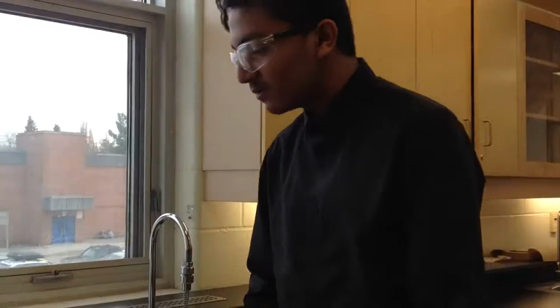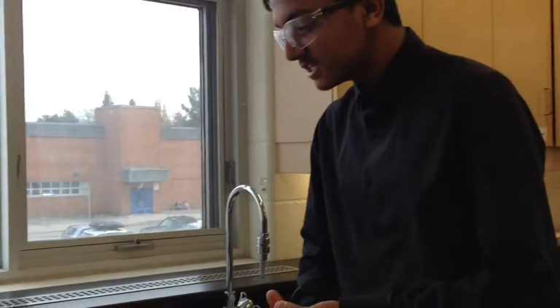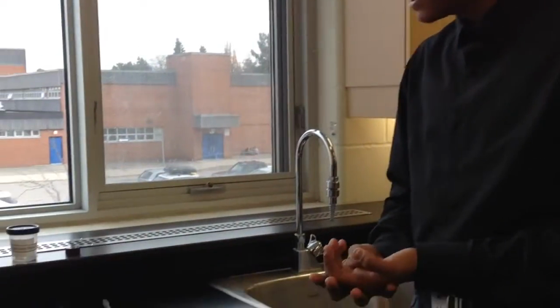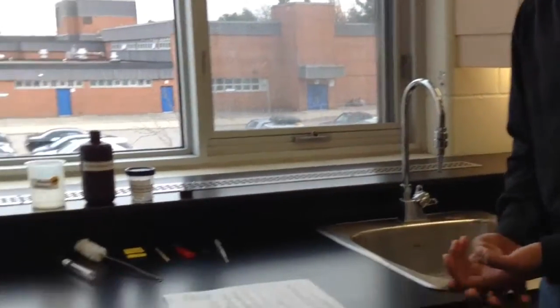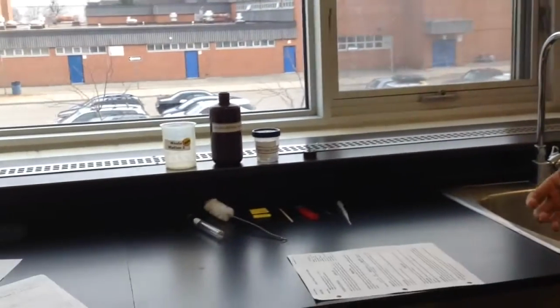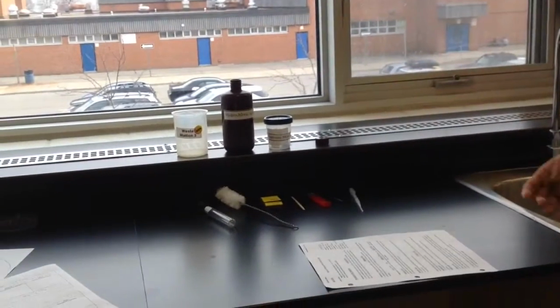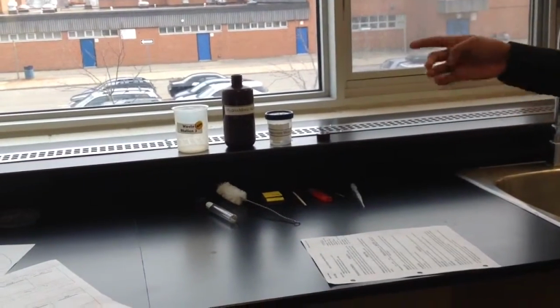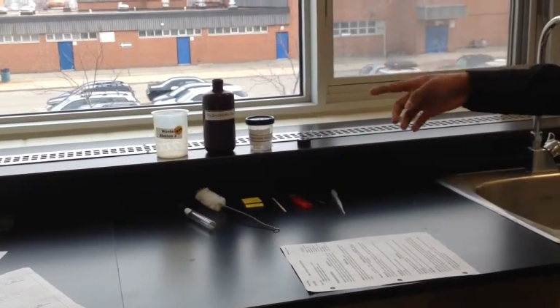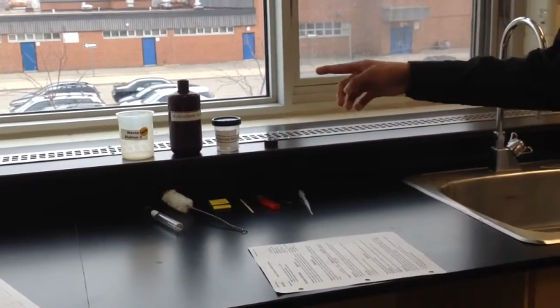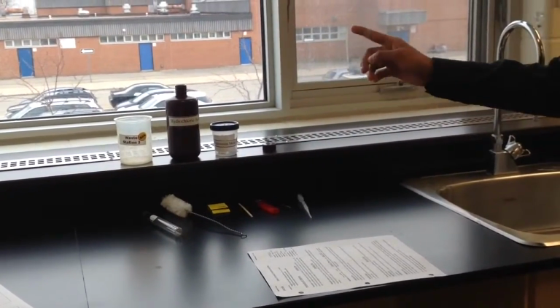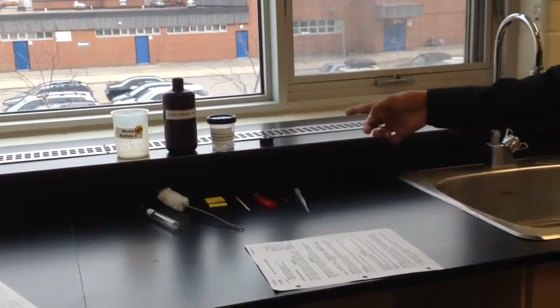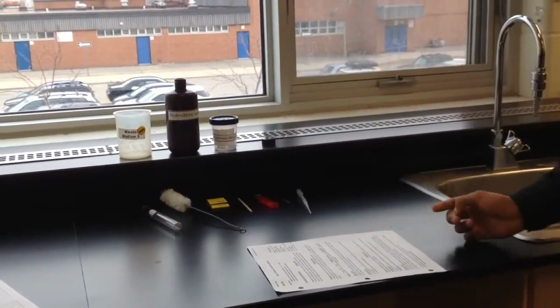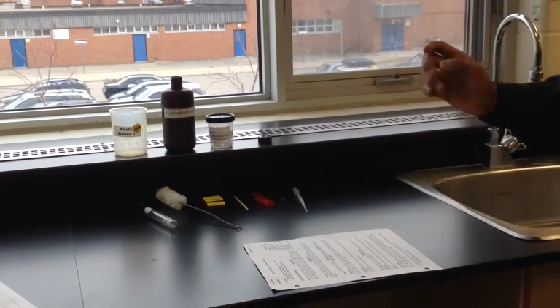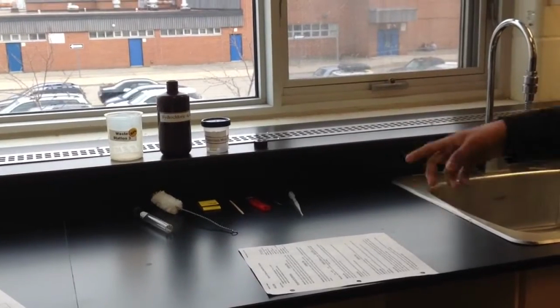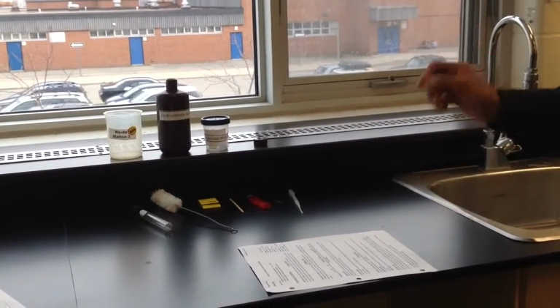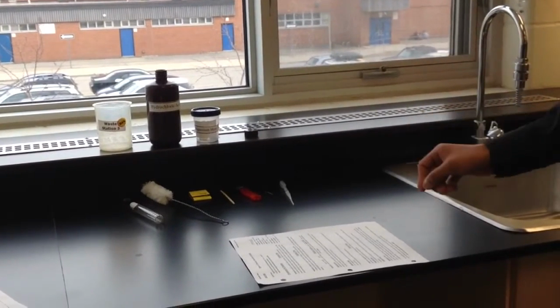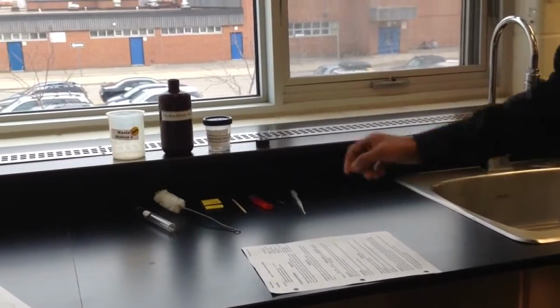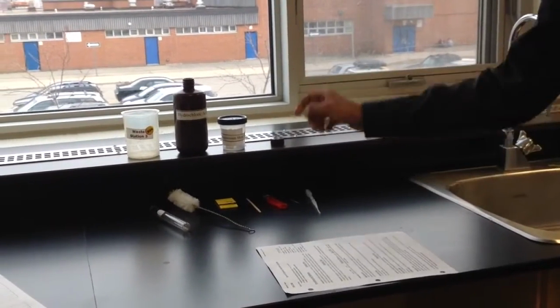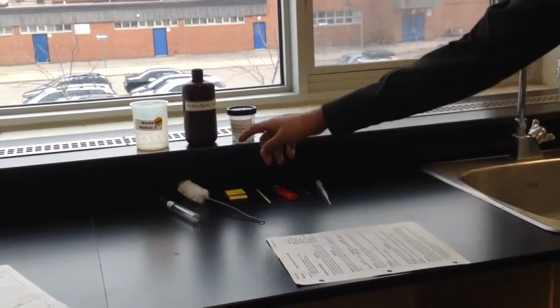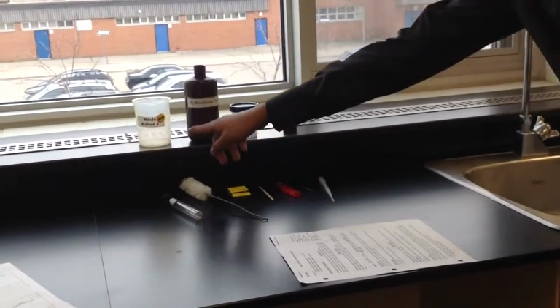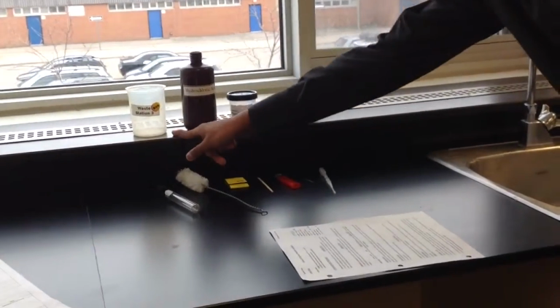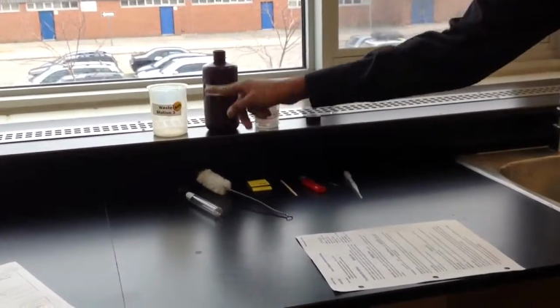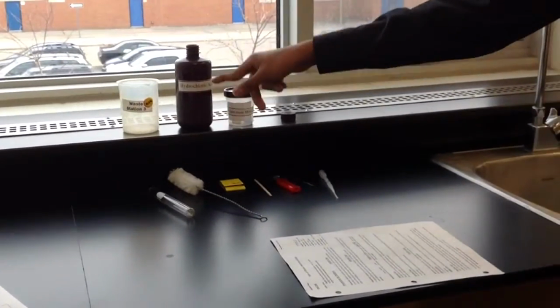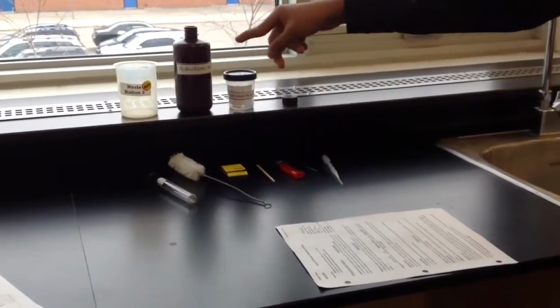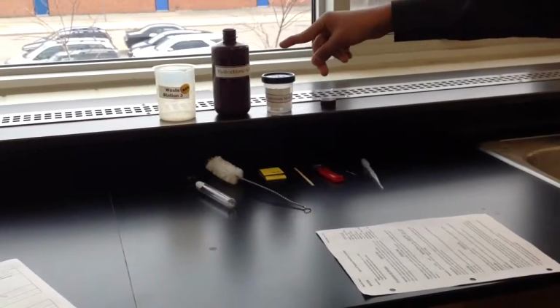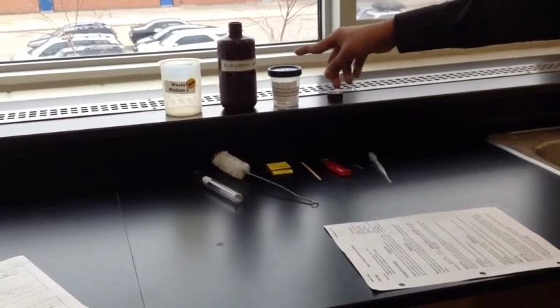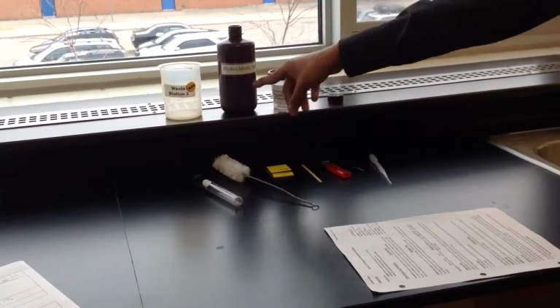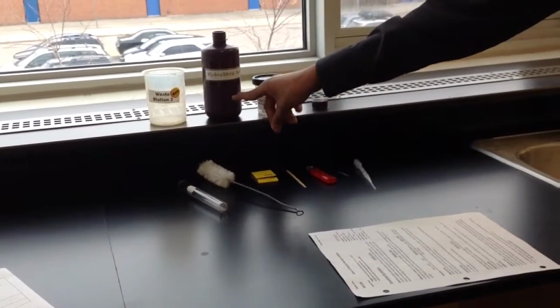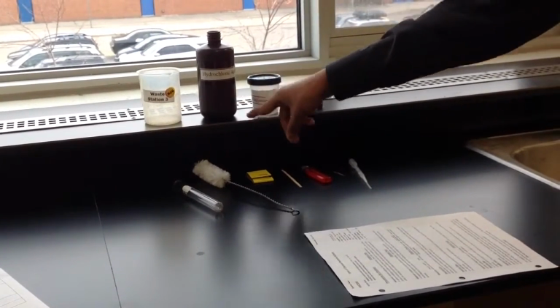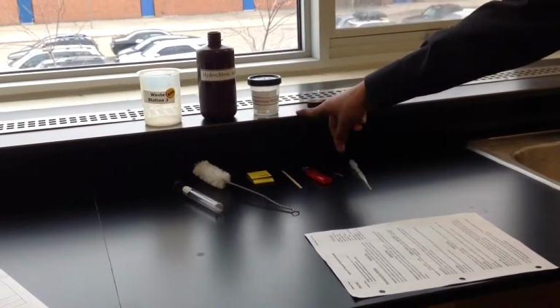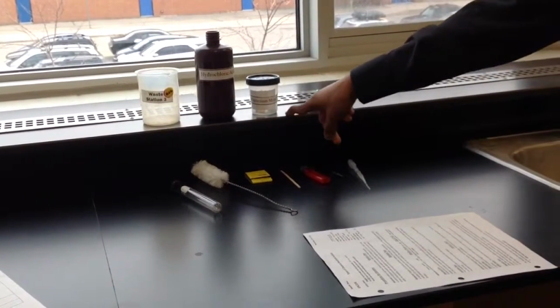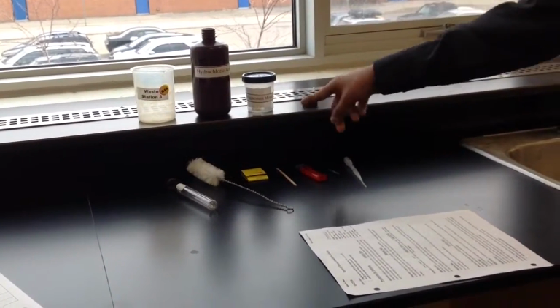We're at Station 3, and our experiment is the reaction between hydrochloric acid and magnesium metal, which is a single-displacement reaction. Here are our materials. This is a waste beaker for the products created after the experiment. This is hydrochloric acid. This is magnesium metal.